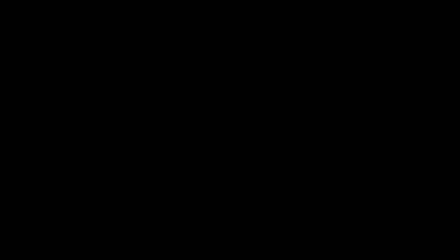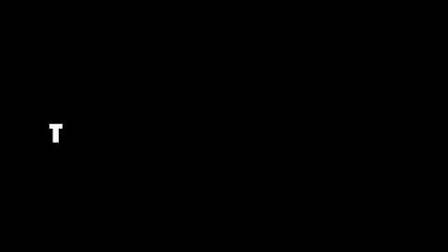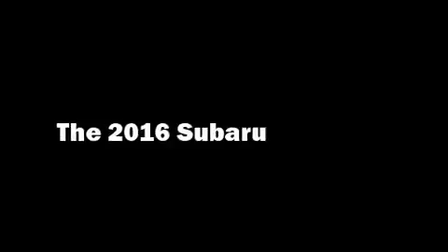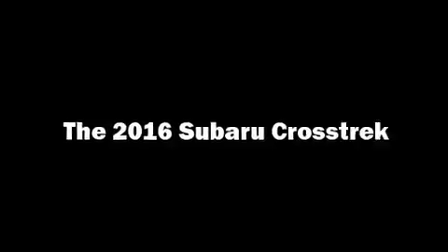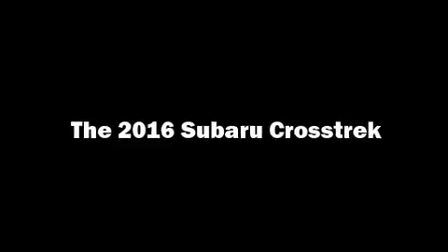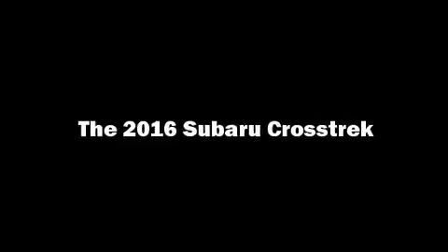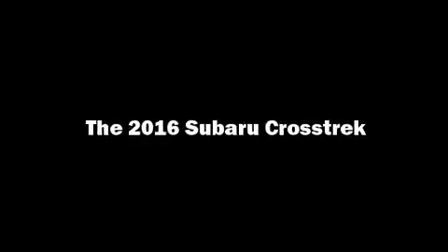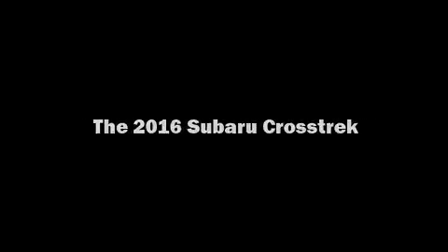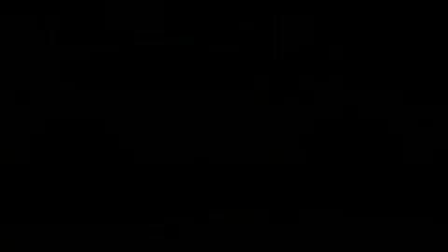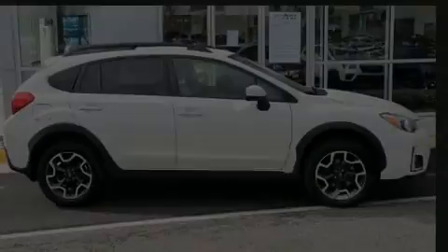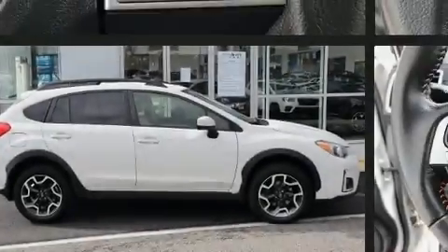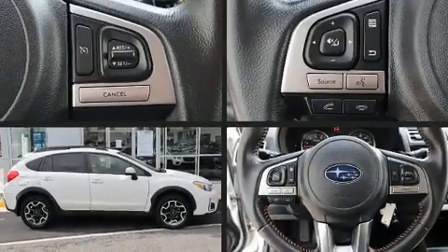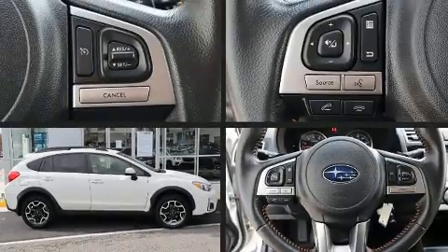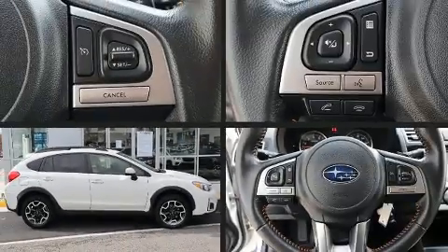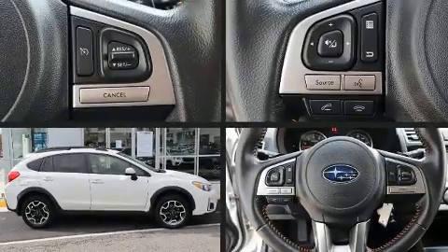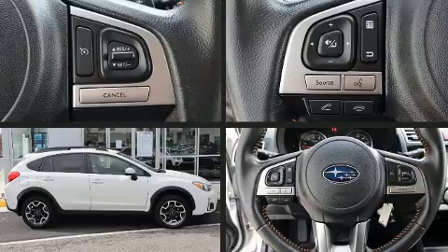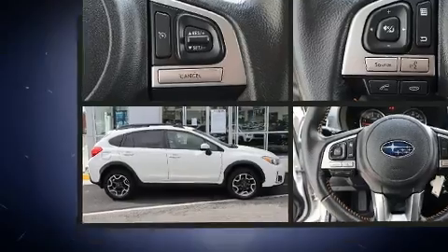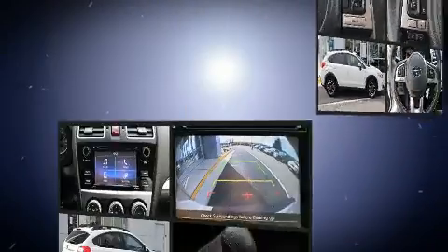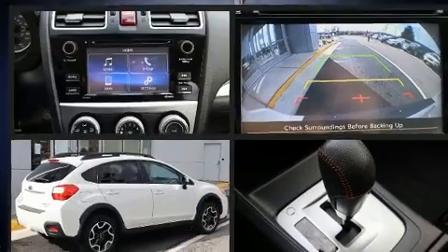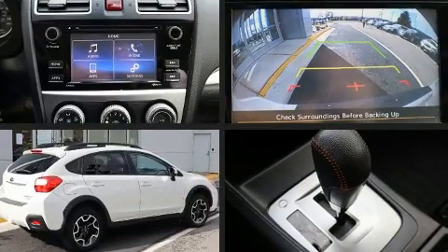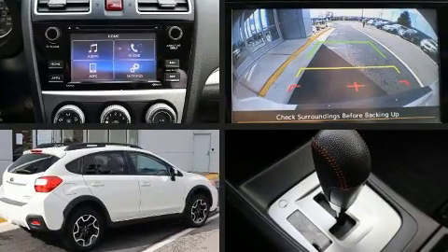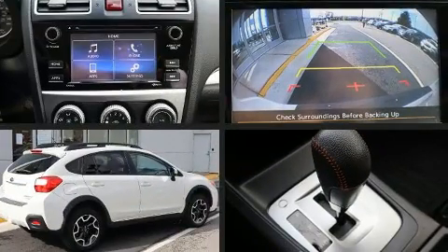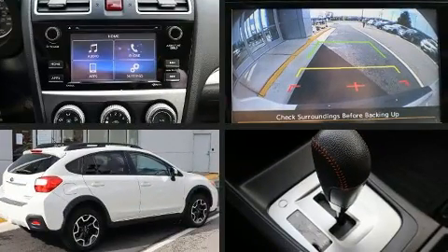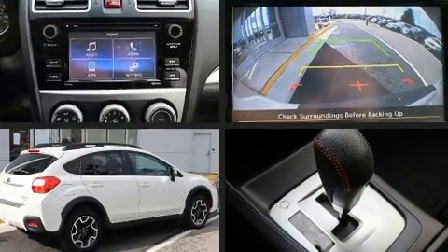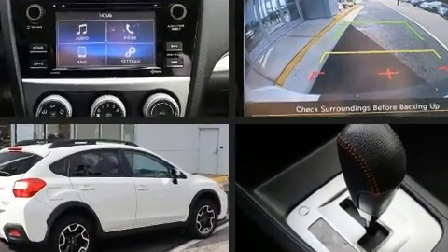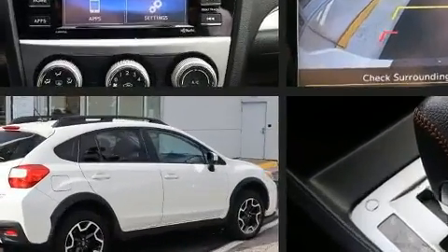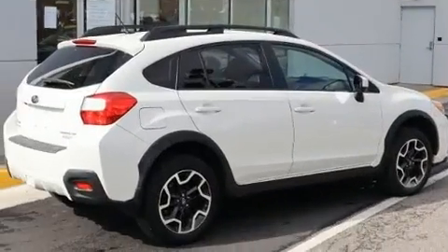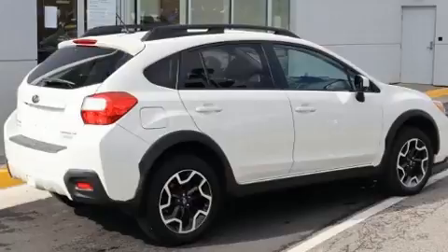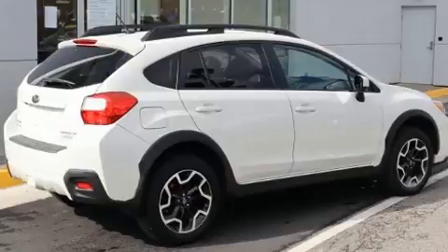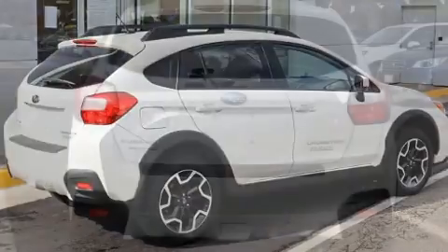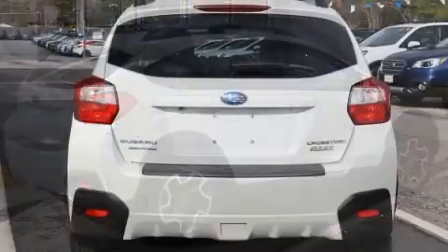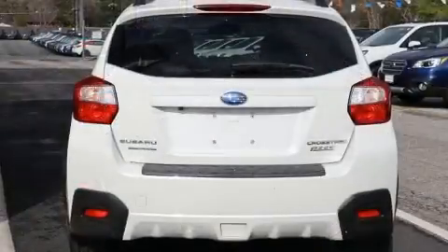Get excited about the 2016 Subaru XV Crosstrek. With just over 35,000 miles on the odometer, this four-door sport utility vehicle prioritizes comfort, safety, and convenience.